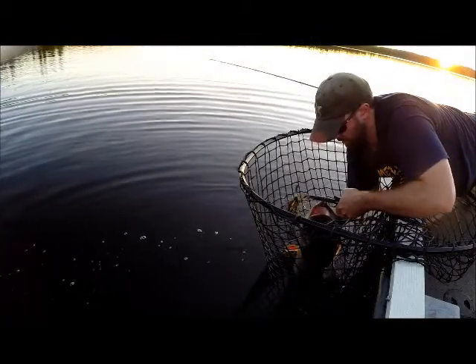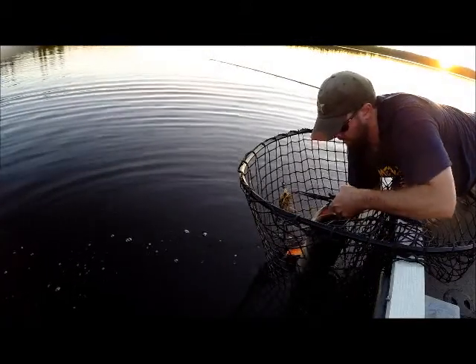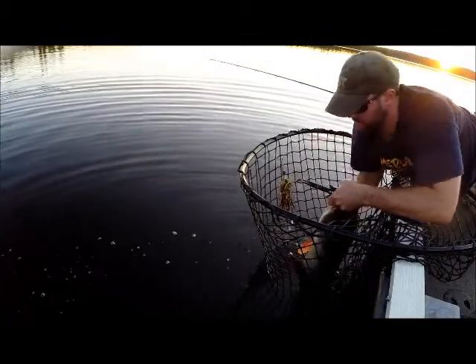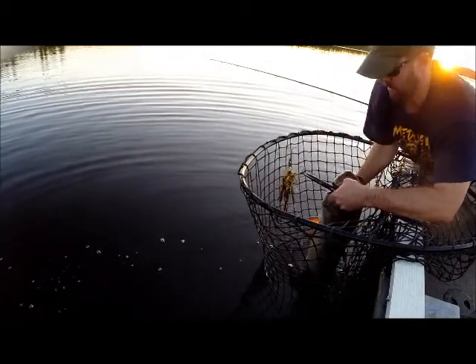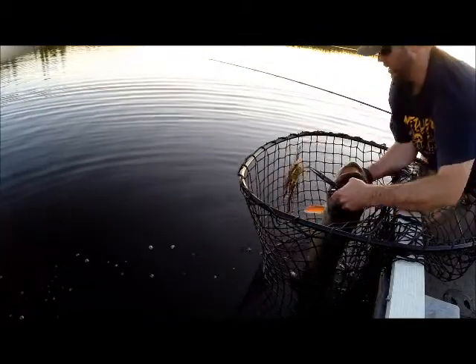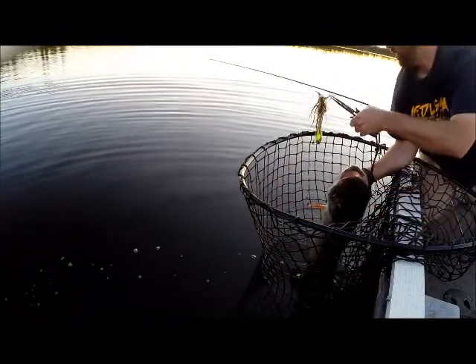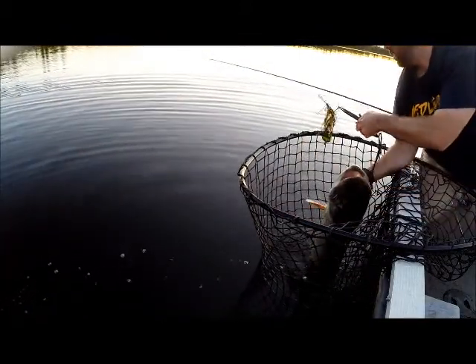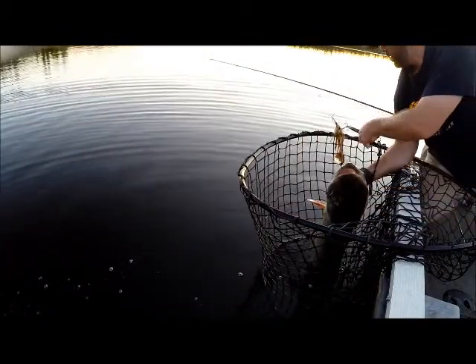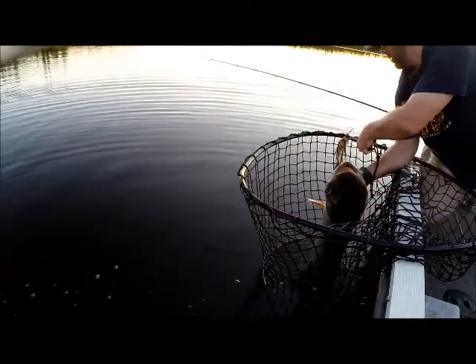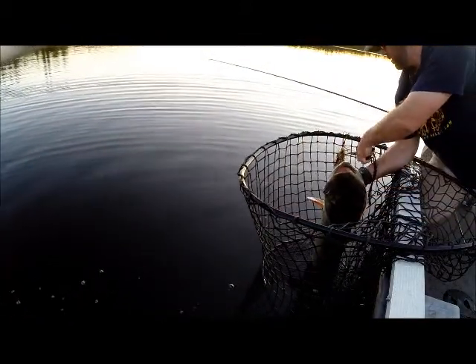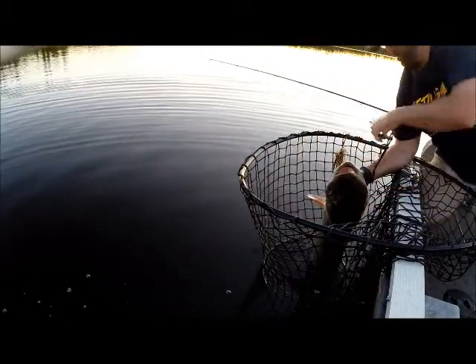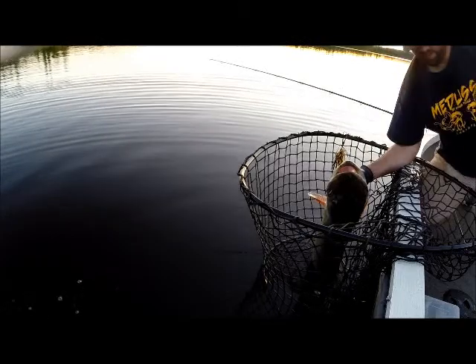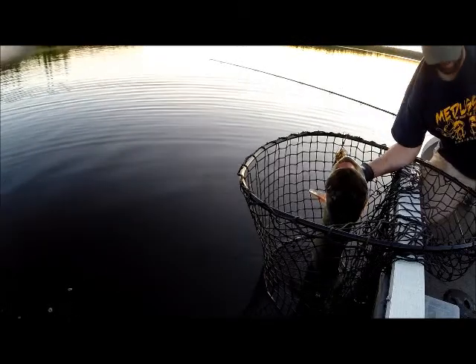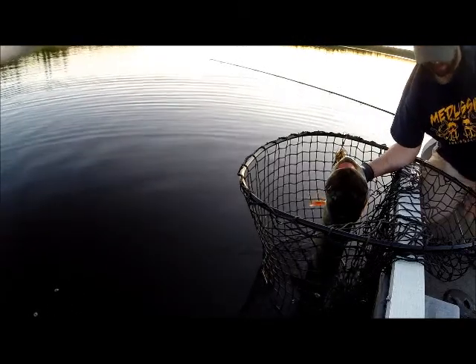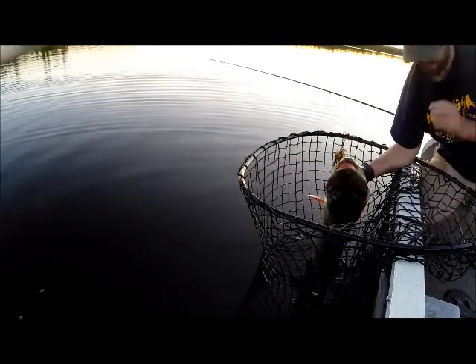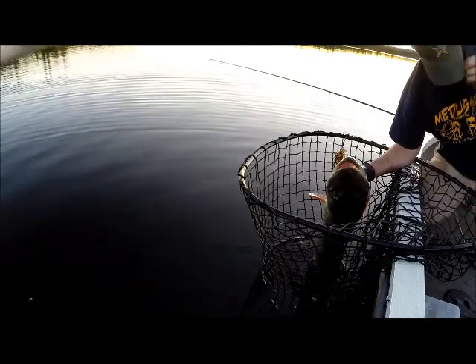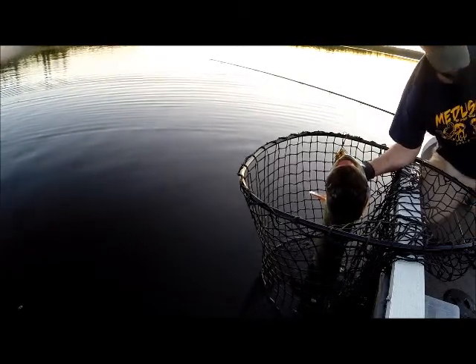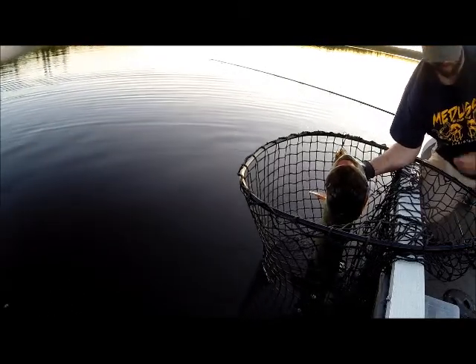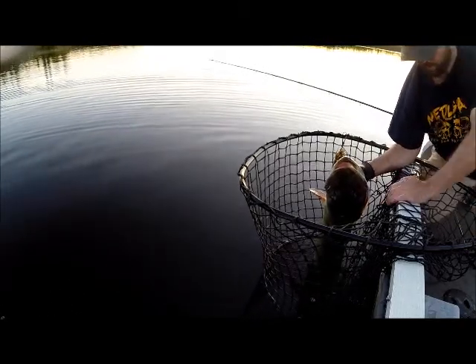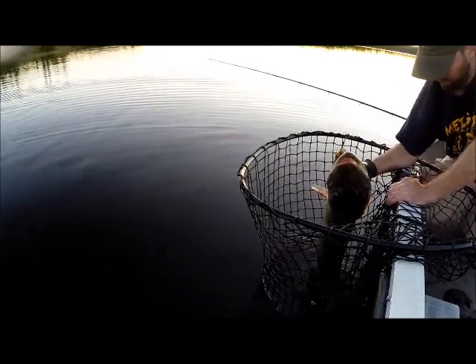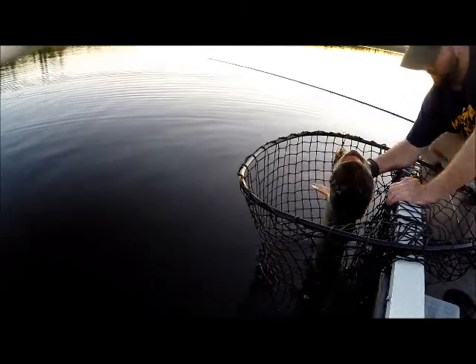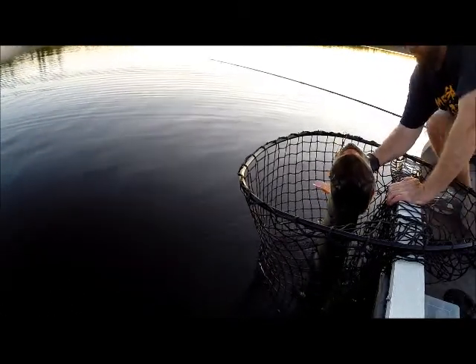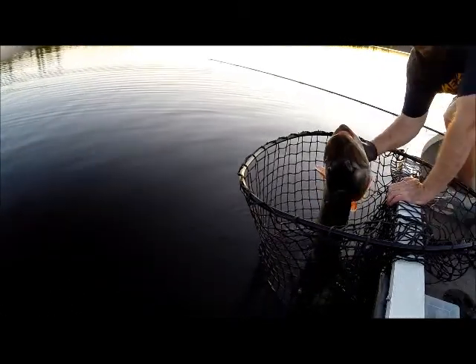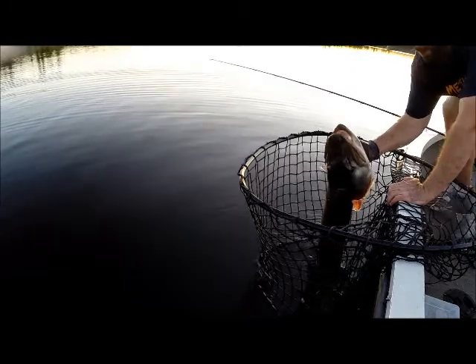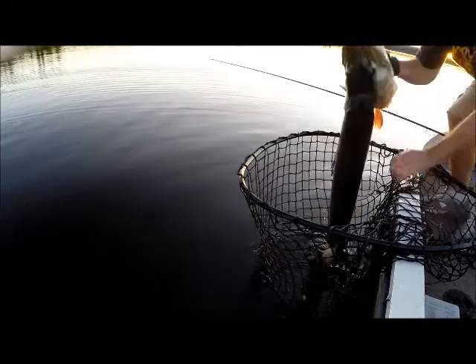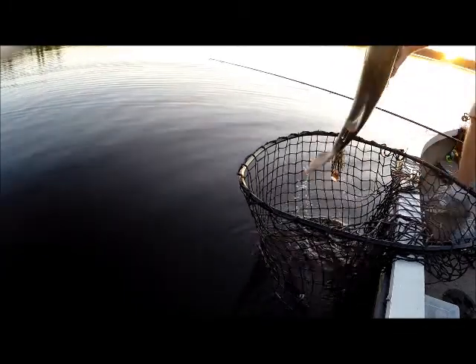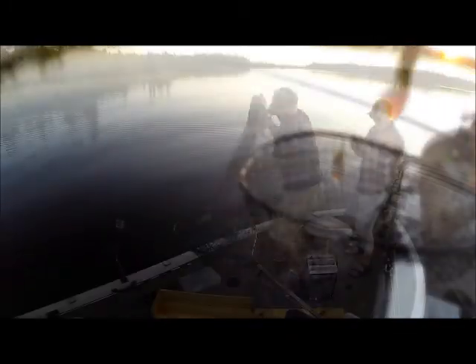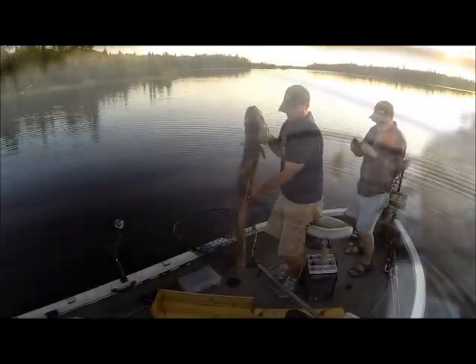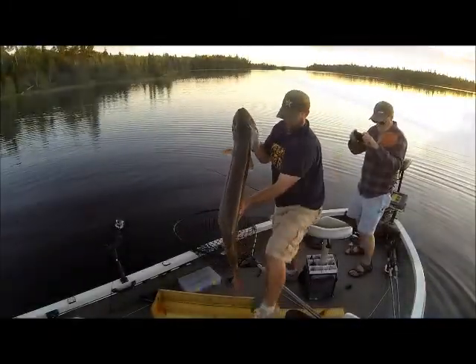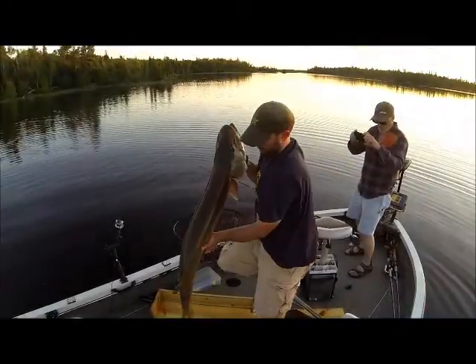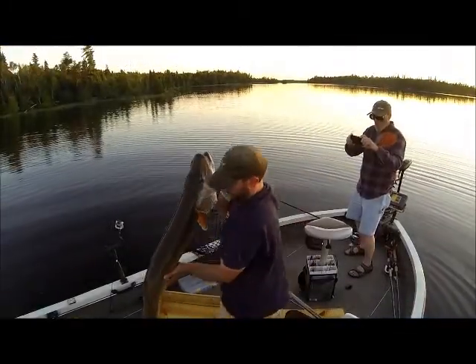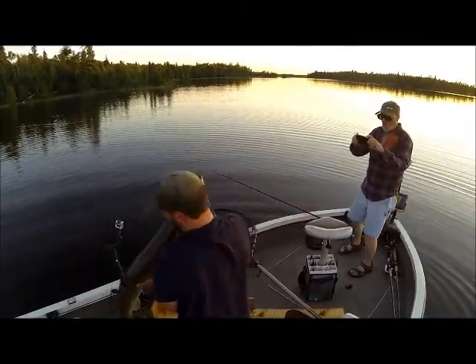Got the camera ready? Yep. Yeah, but I should probably get... Yep, I'll get on the other side of you. I know you're ready to go home. This might be our four footer.